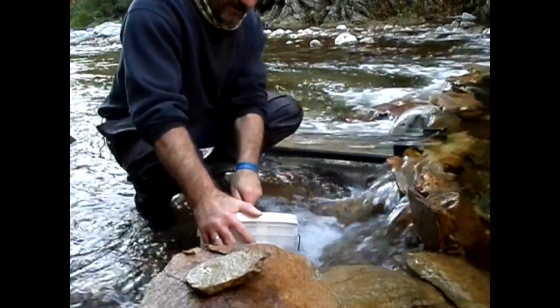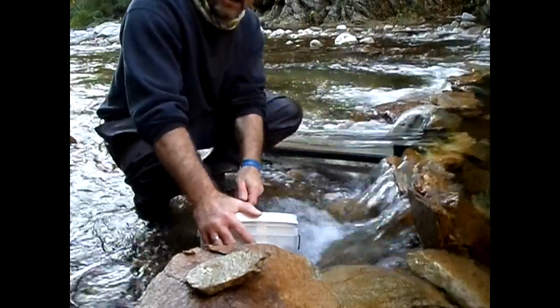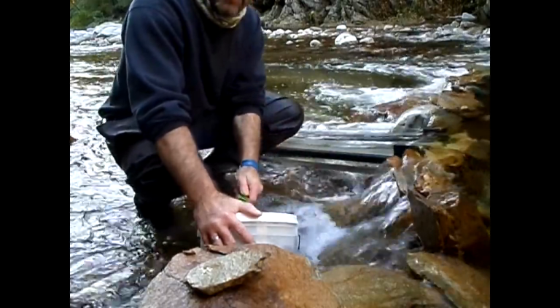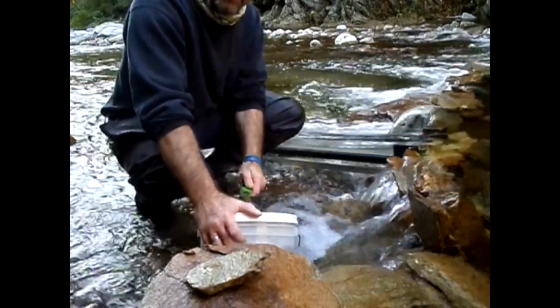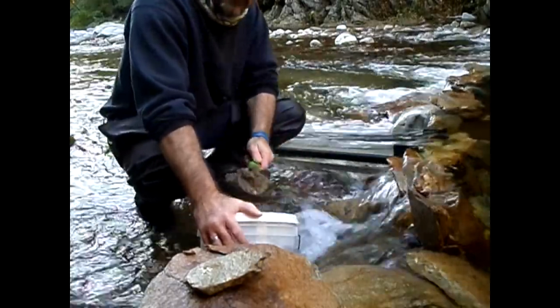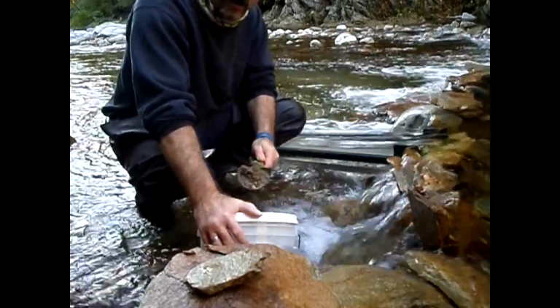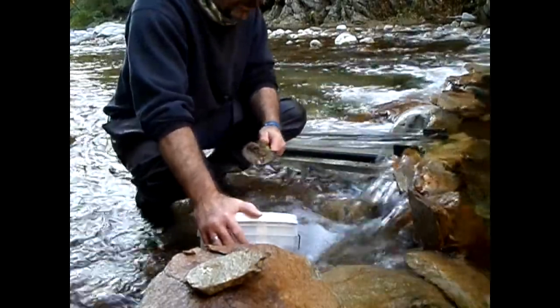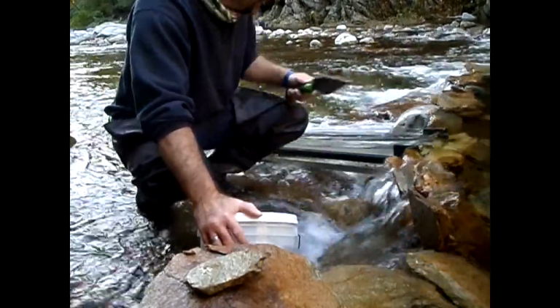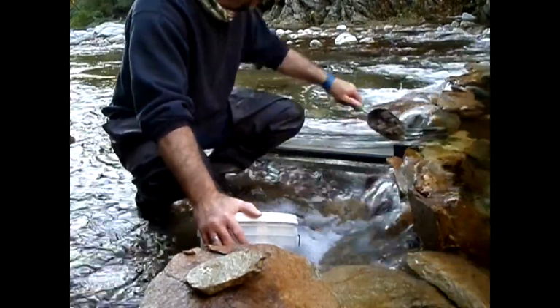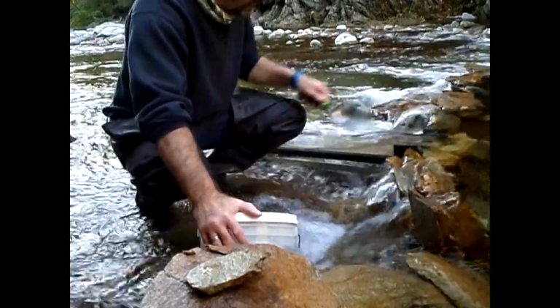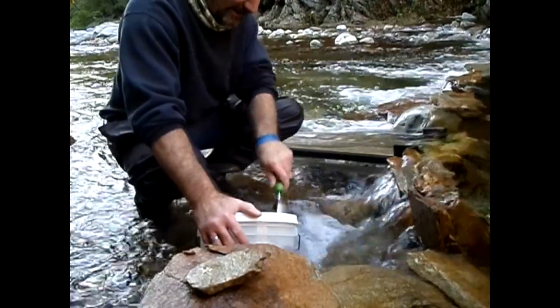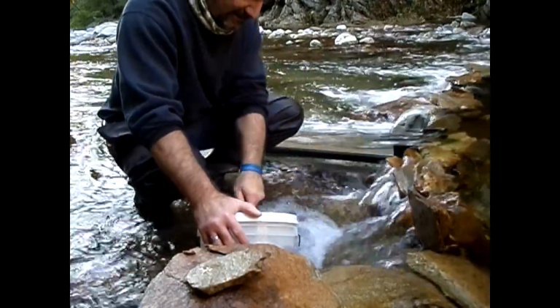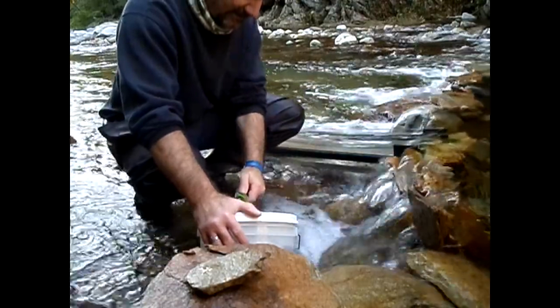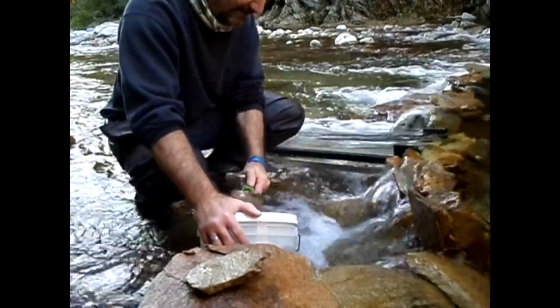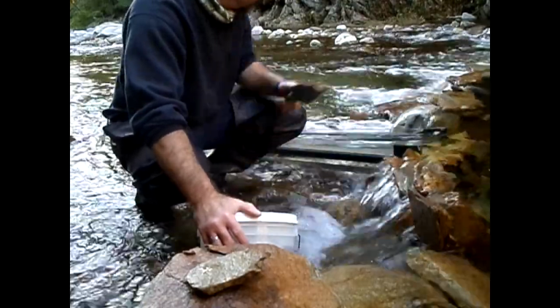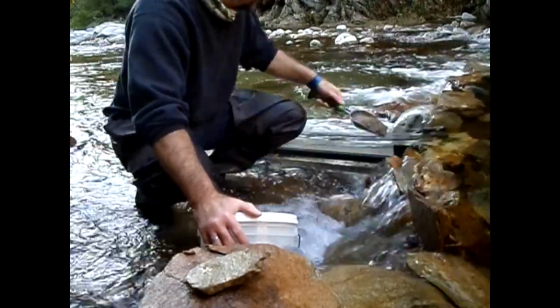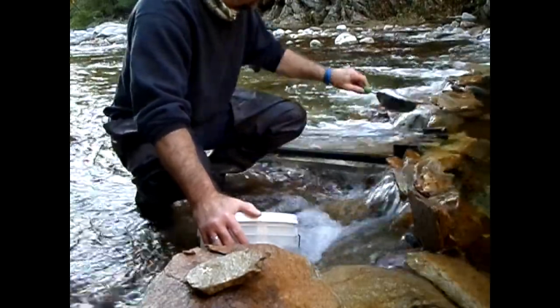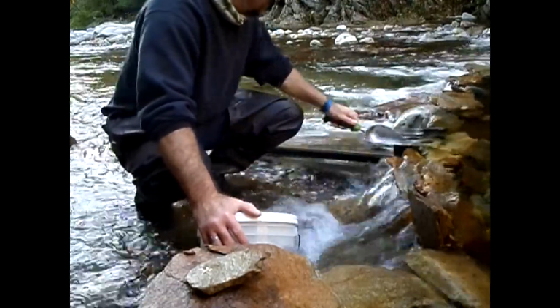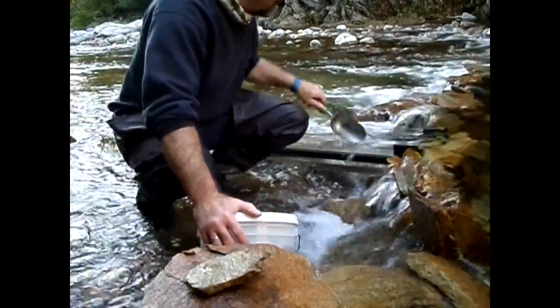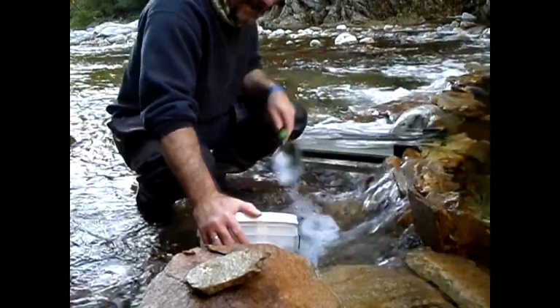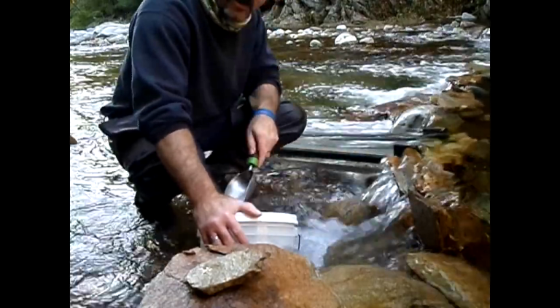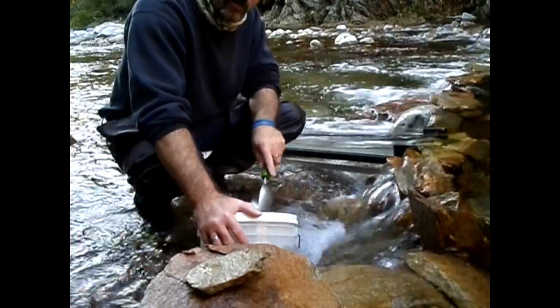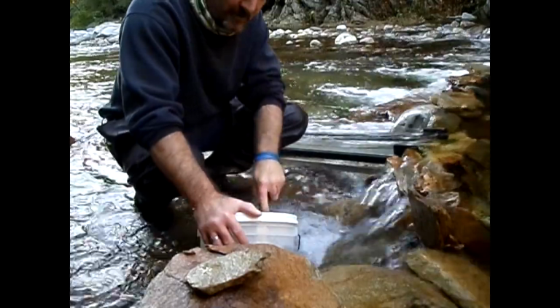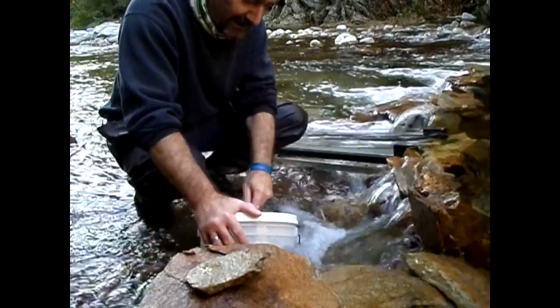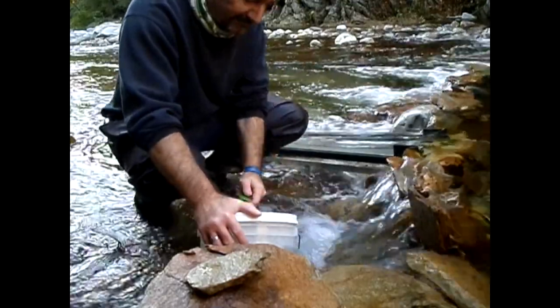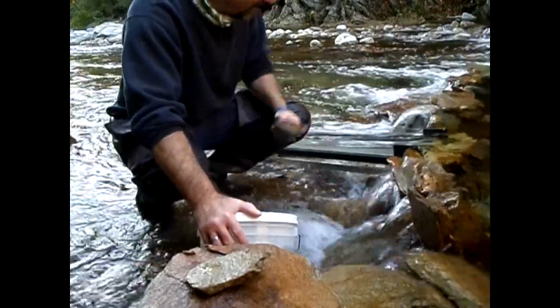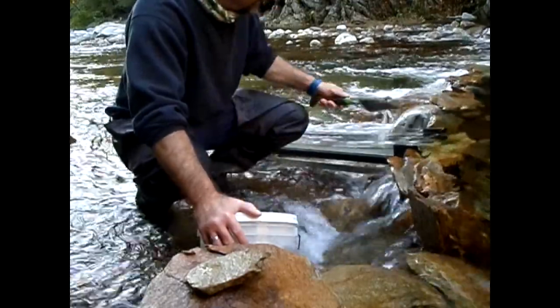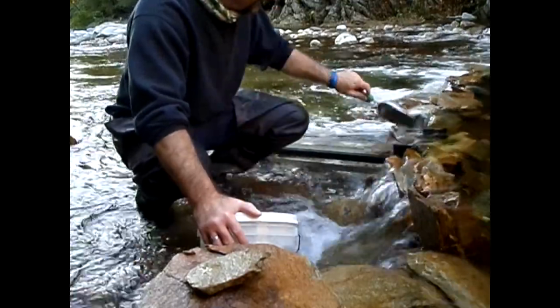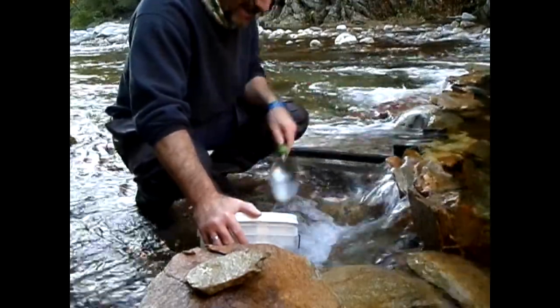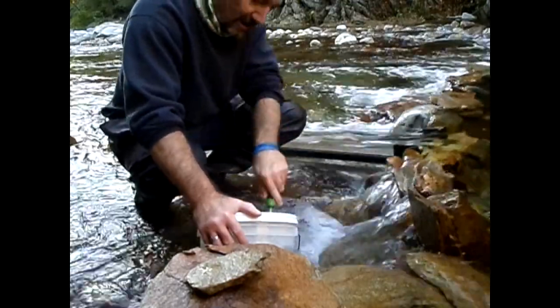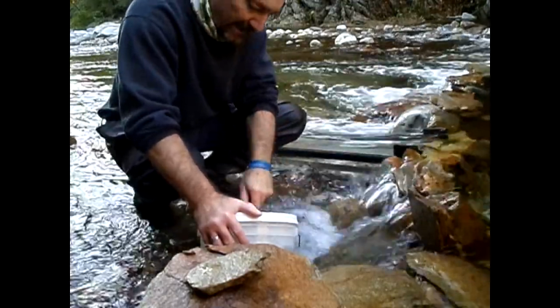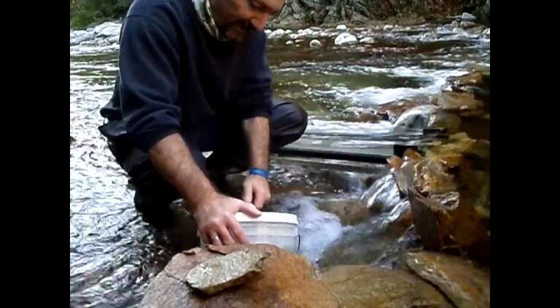That's hand-dredge bucket number four and the last one. I'll get back to you when I do the clean out. I don't know how much battery's left.